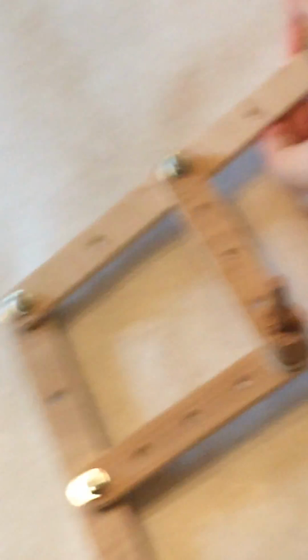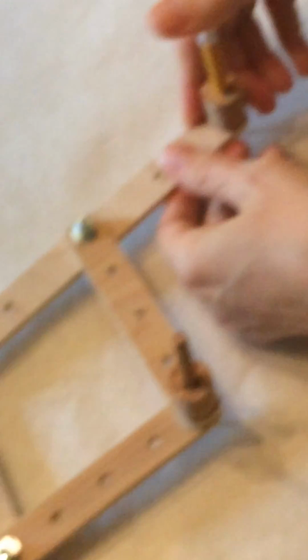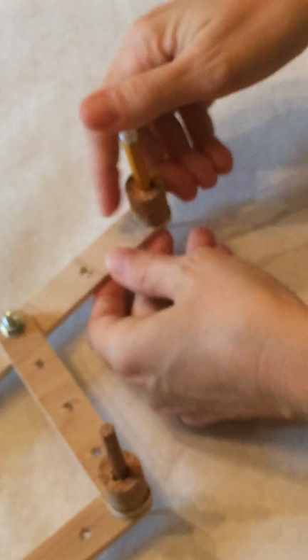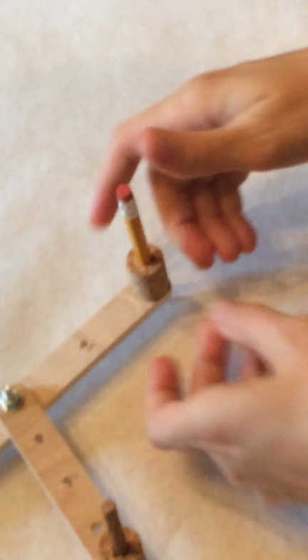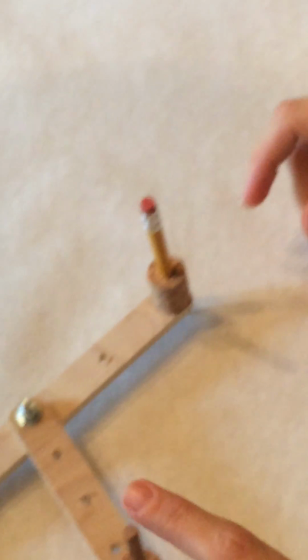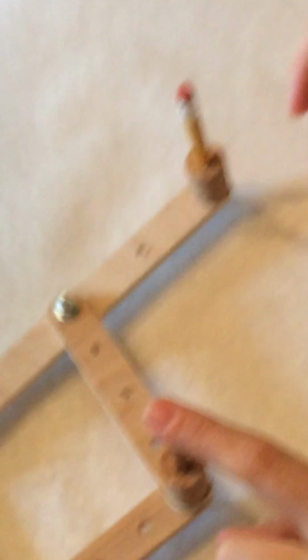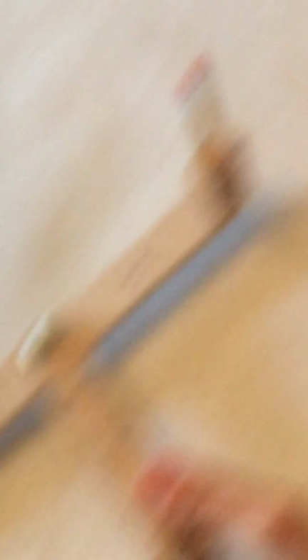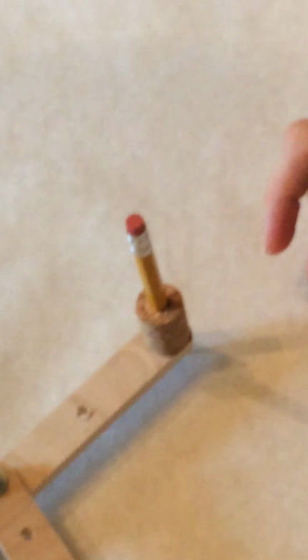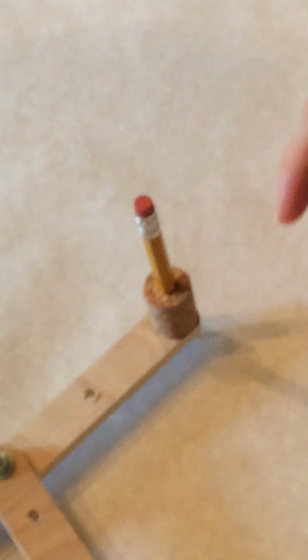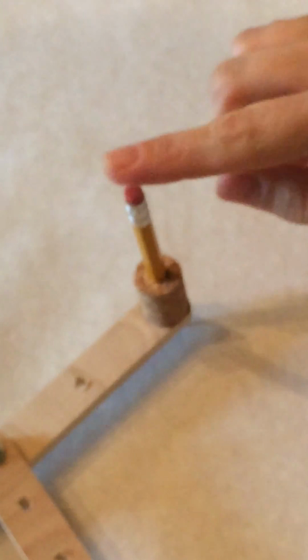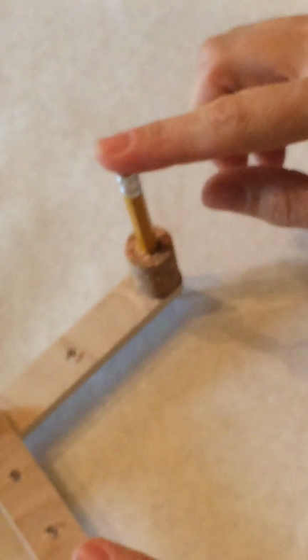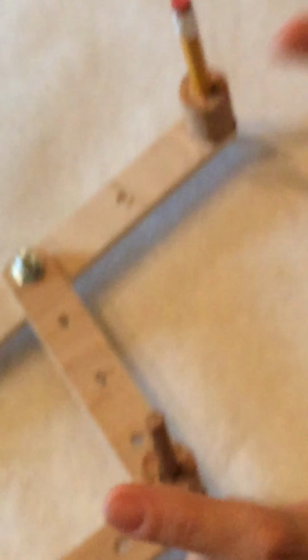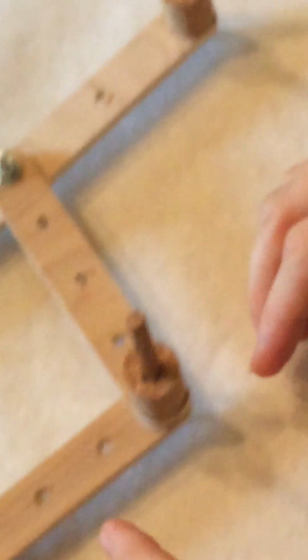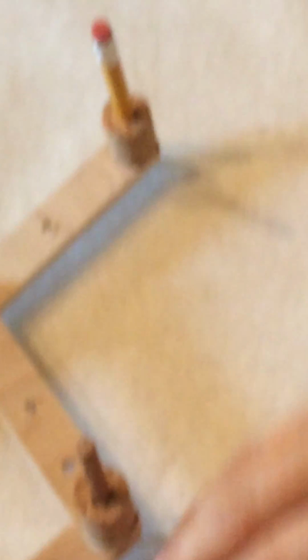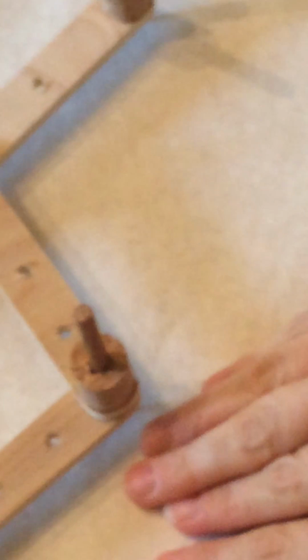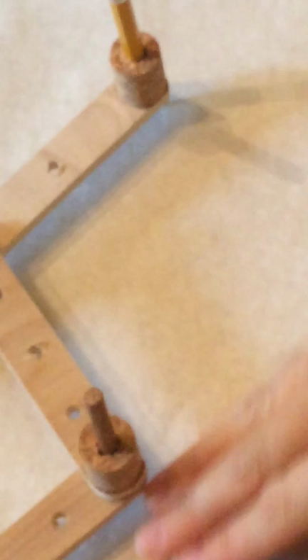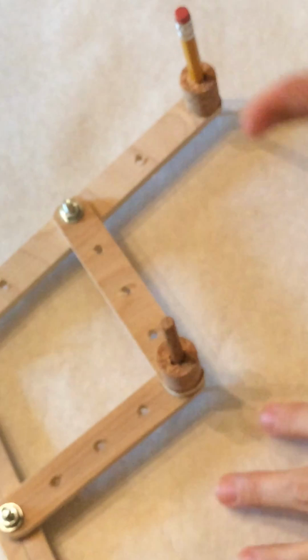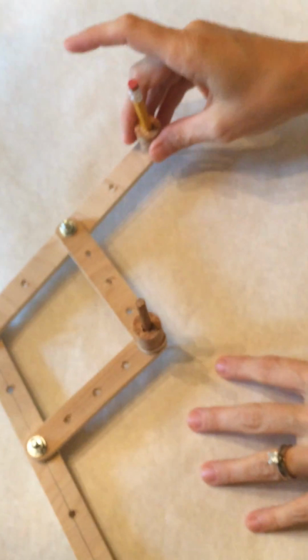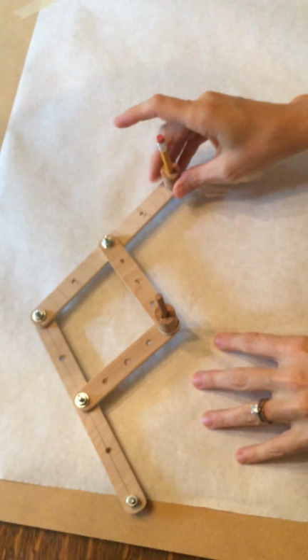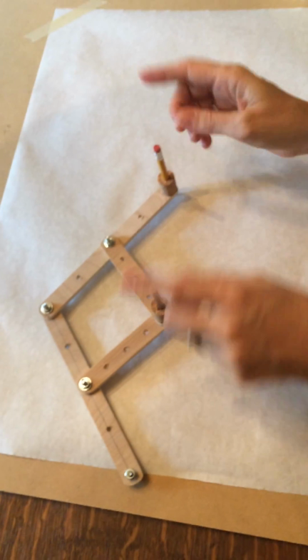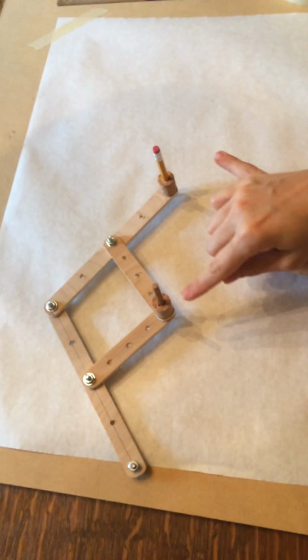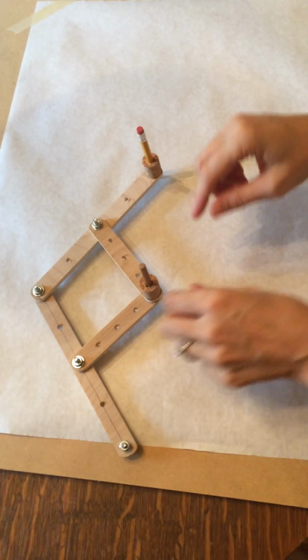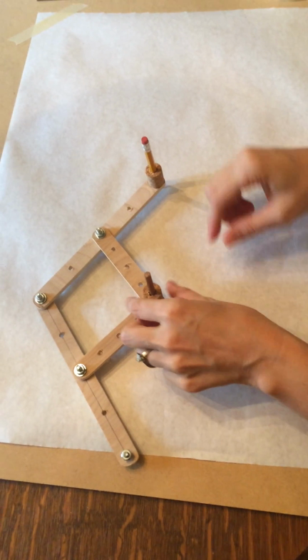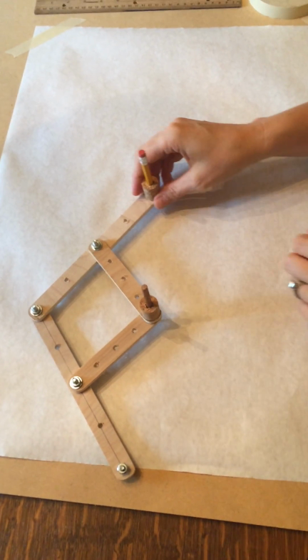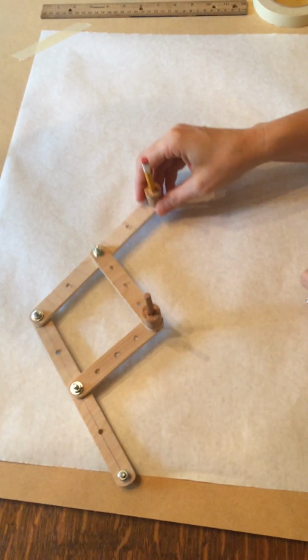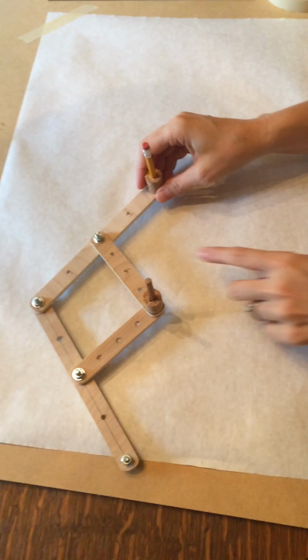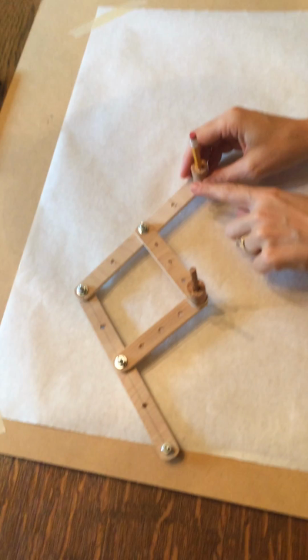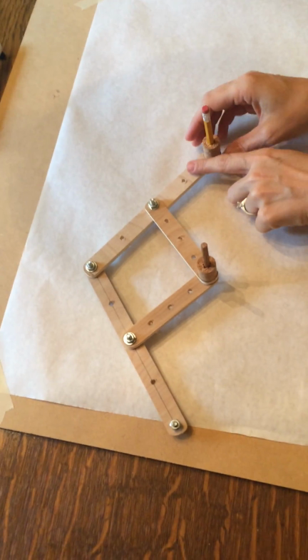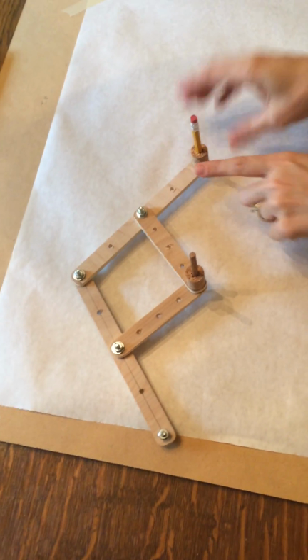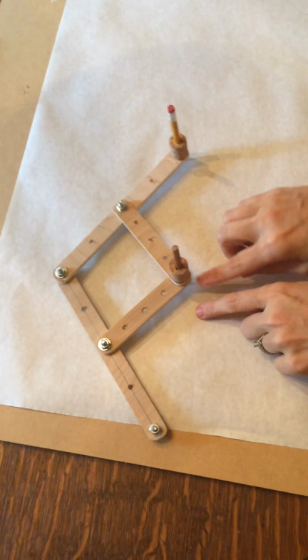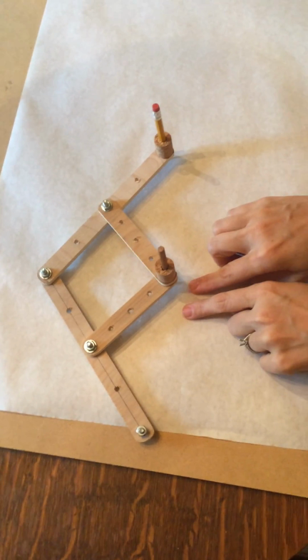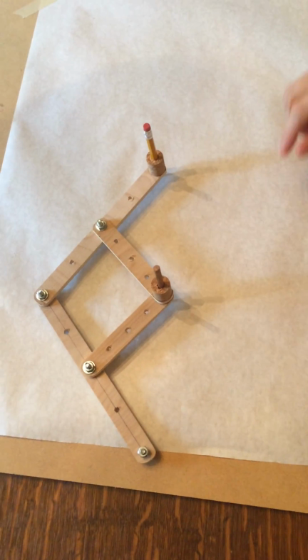Alright, if your pointer is in the center and your pencil is on the outside, you'll have a picture here and you will enlarge. If we flipped it and you had the pencil here and the paper here, you would reduce what you had here to draw here.